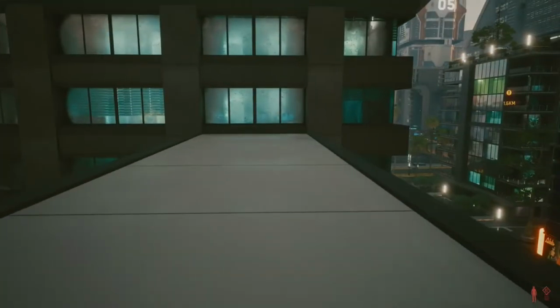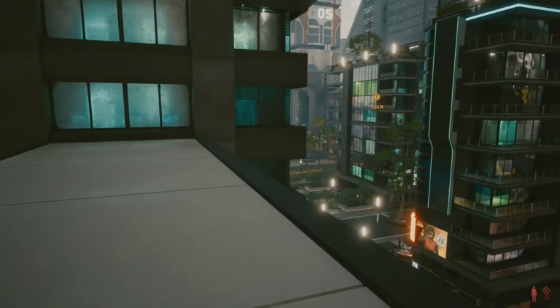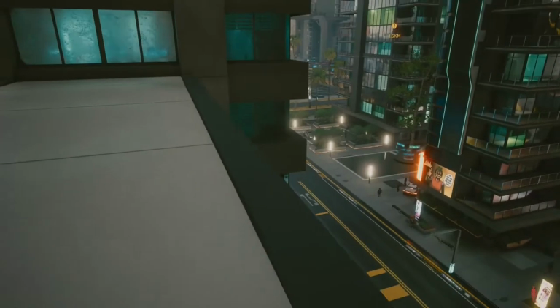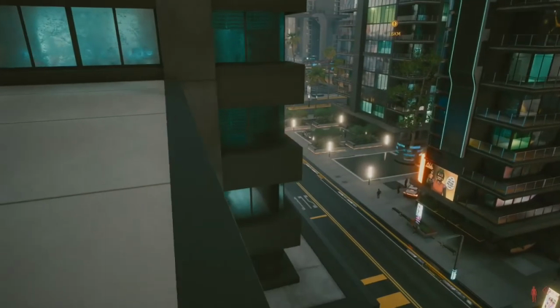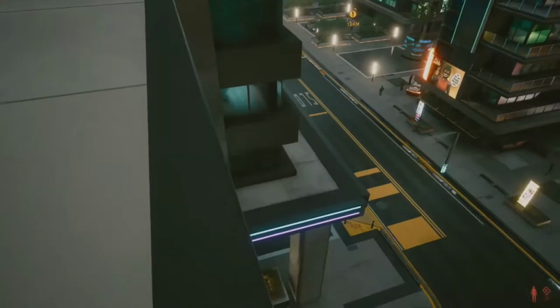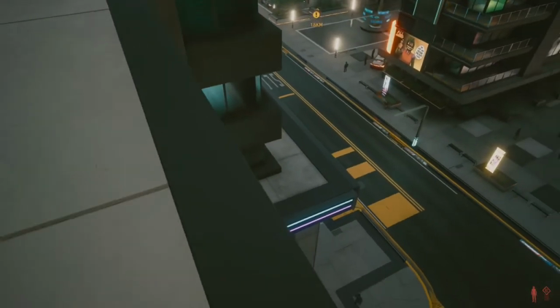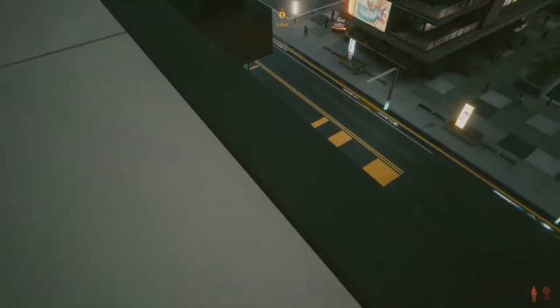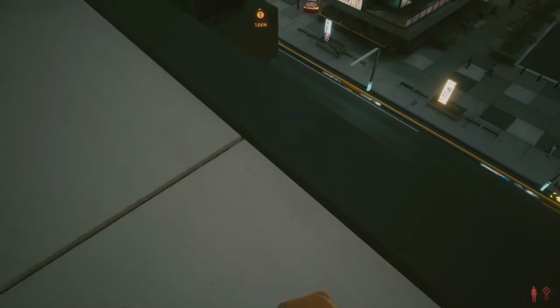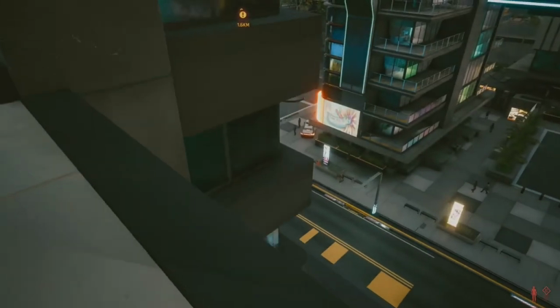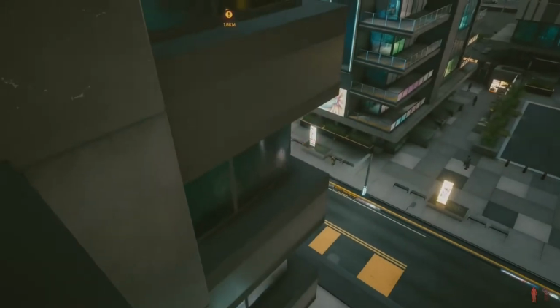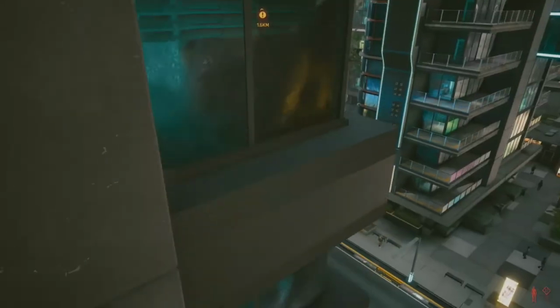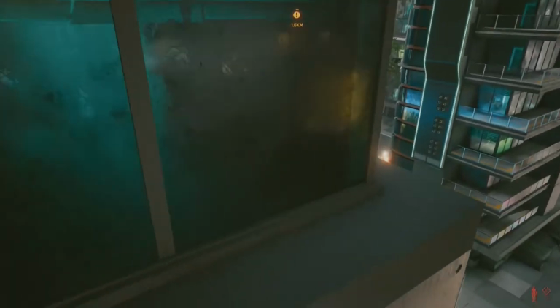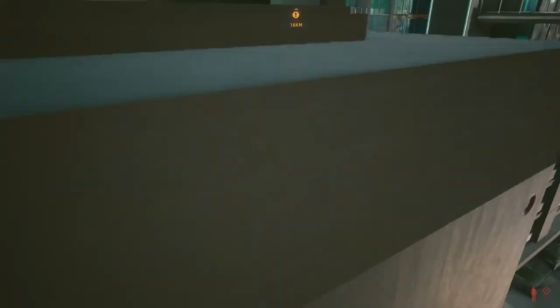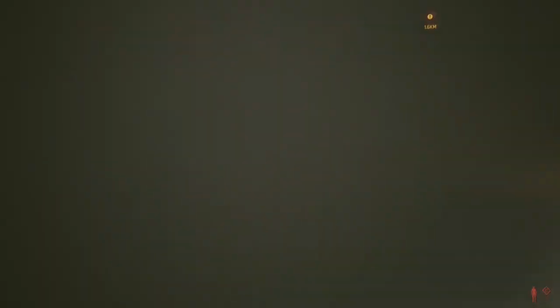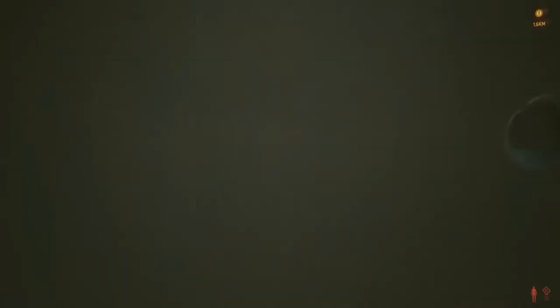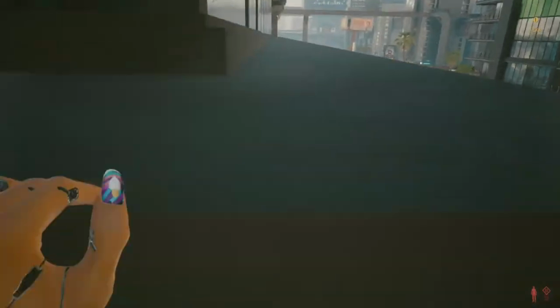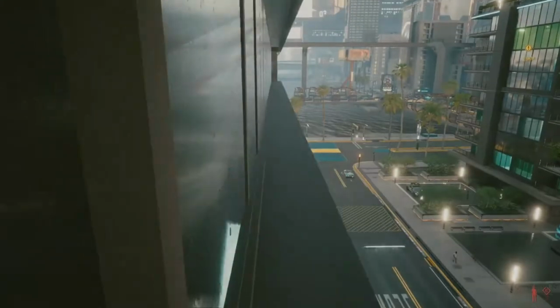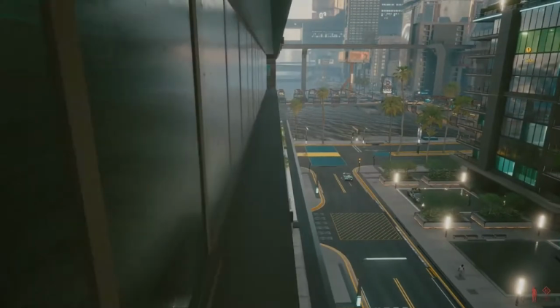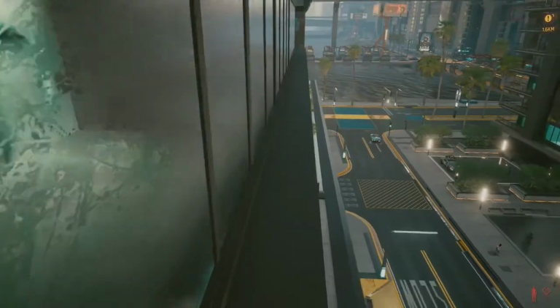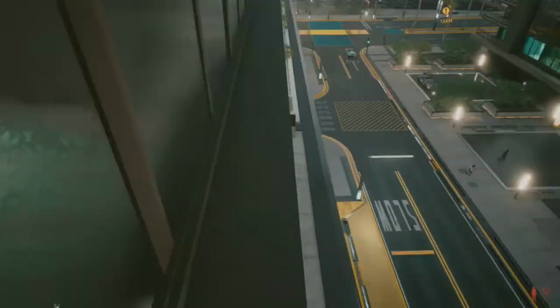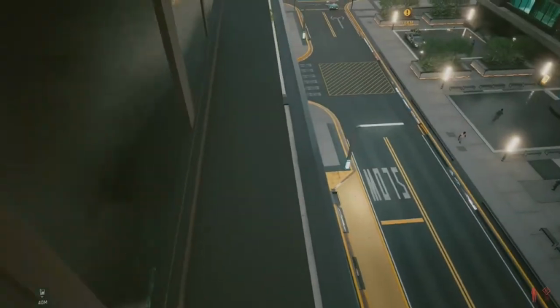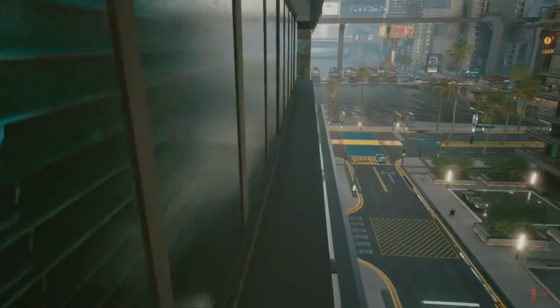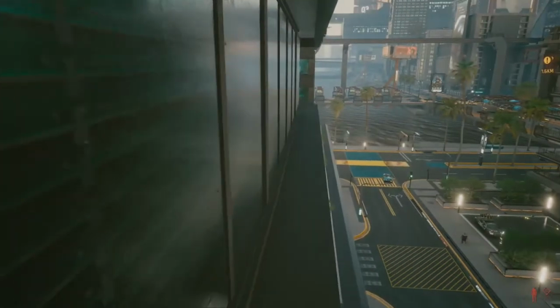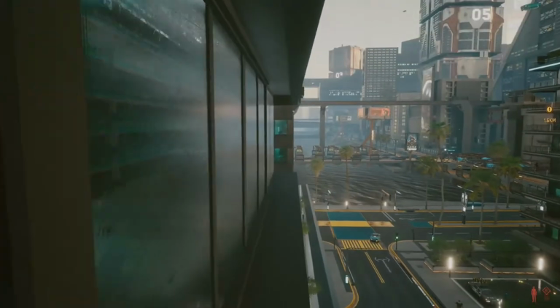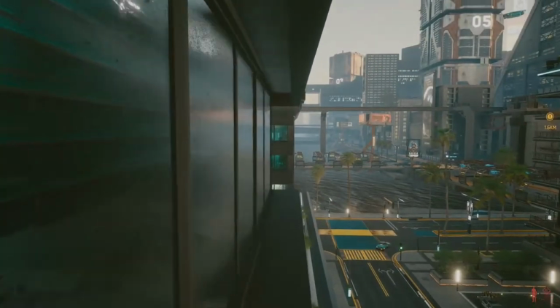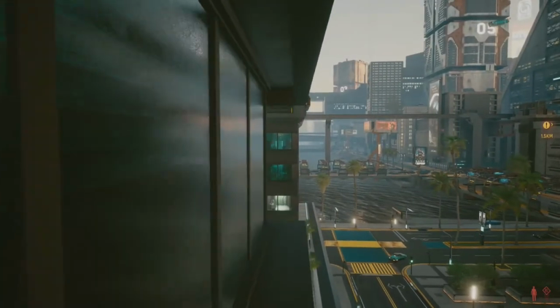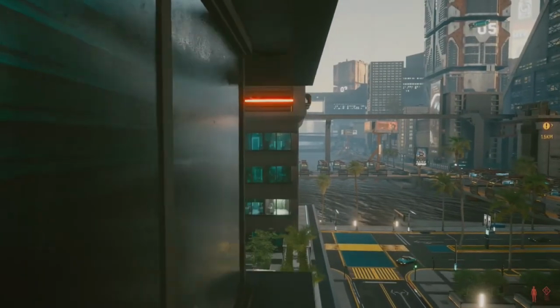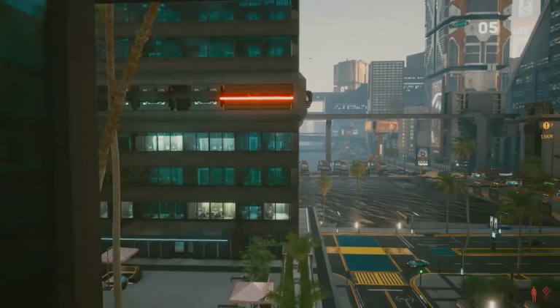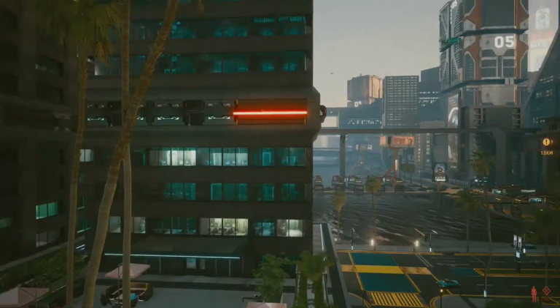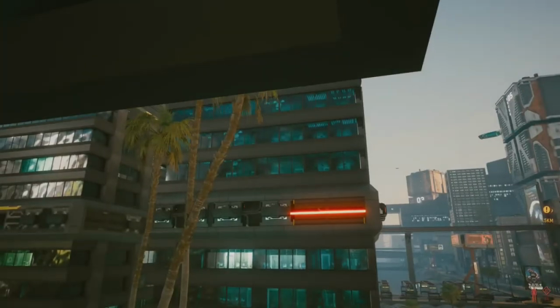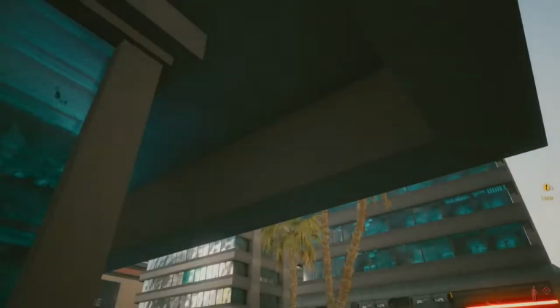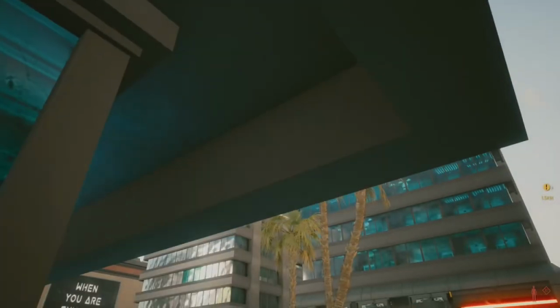You can repeat these steps or practice your ledge running skills by climbing on the ledges. These are a little bit trickier as they are smaller and more condensed than the balconies and may cause more of a challenge, but you can do it — it's really easy once you get the hang of it.